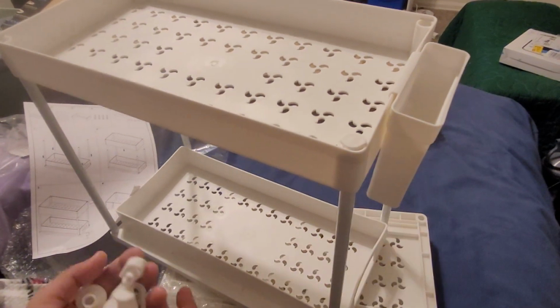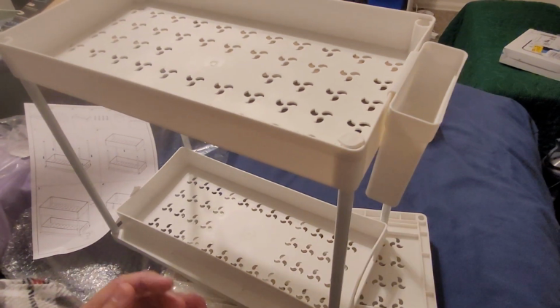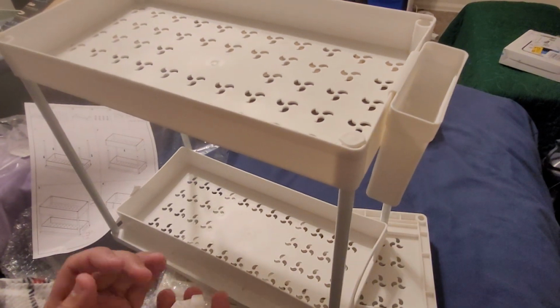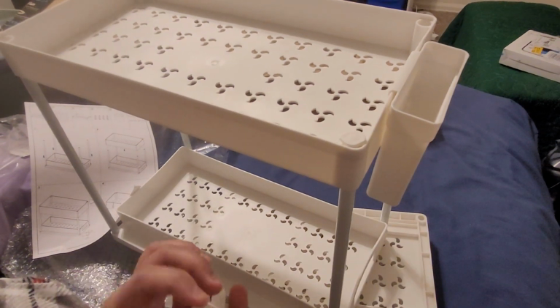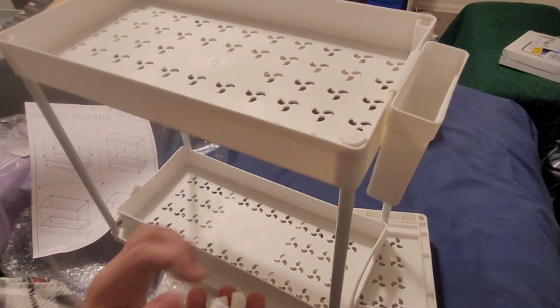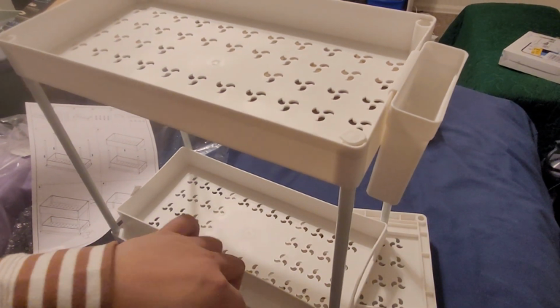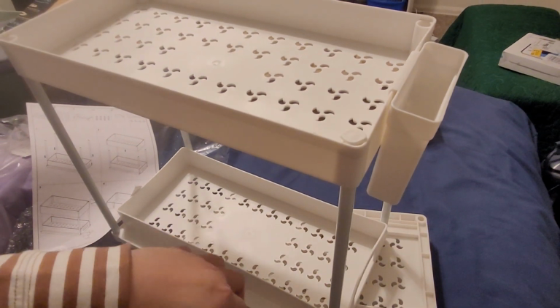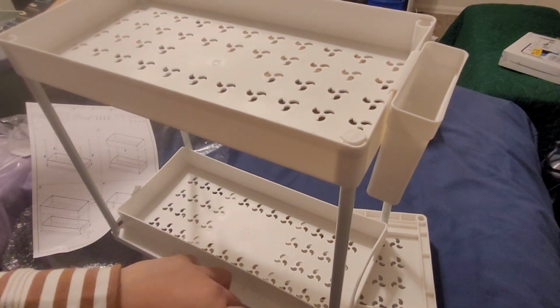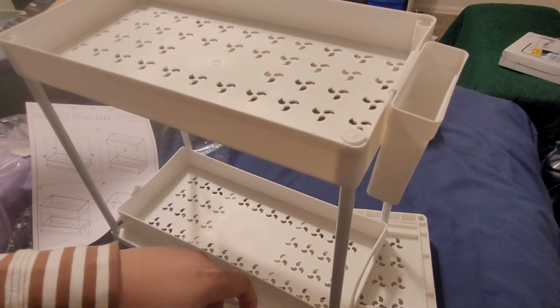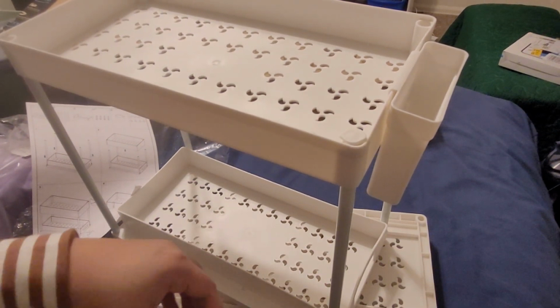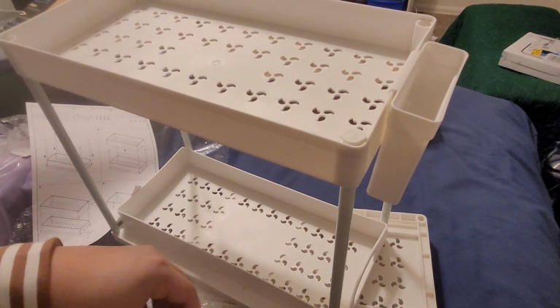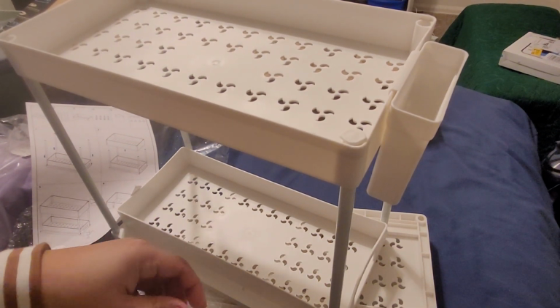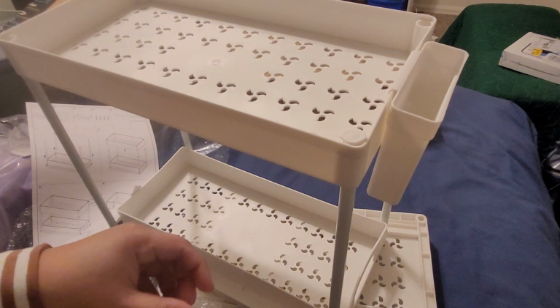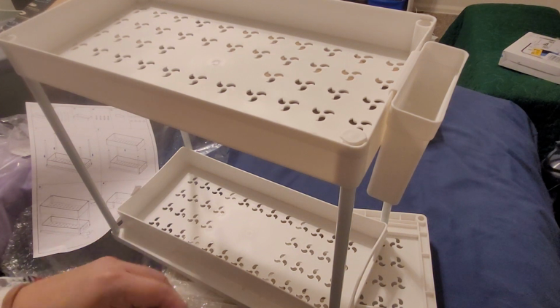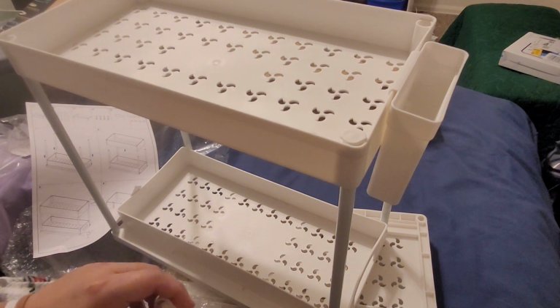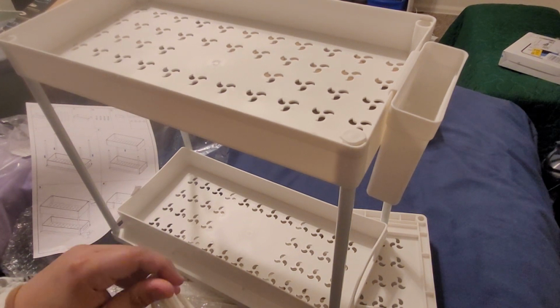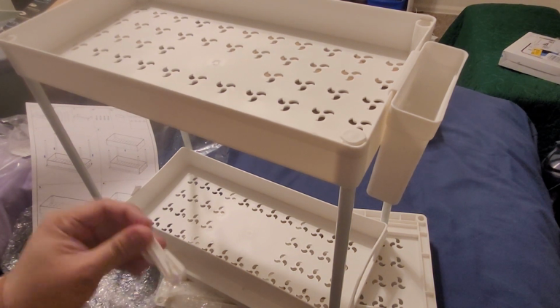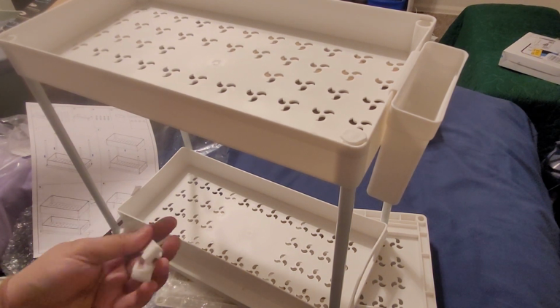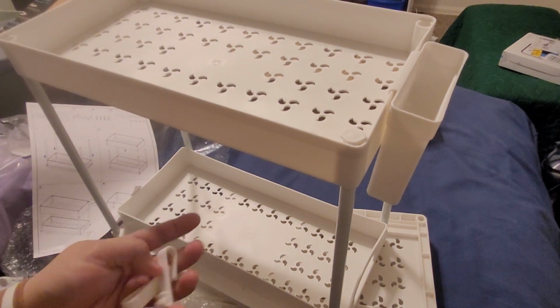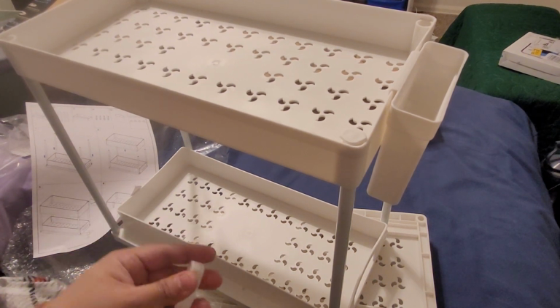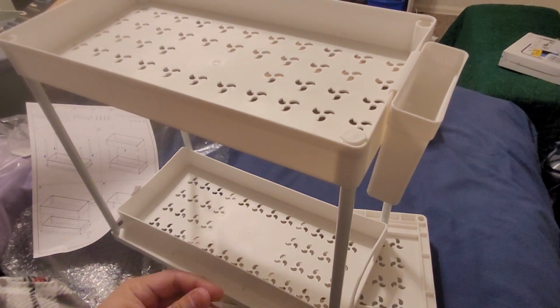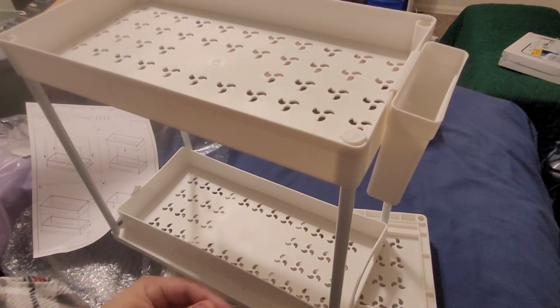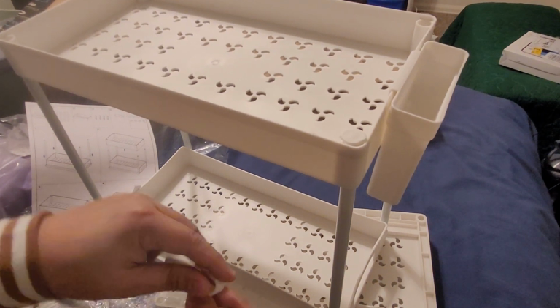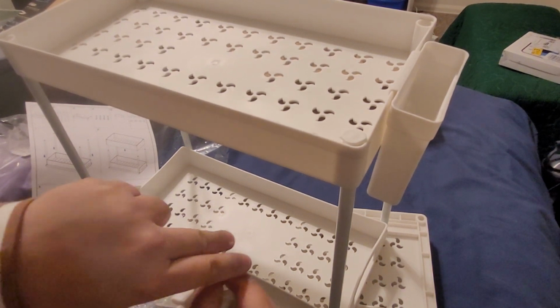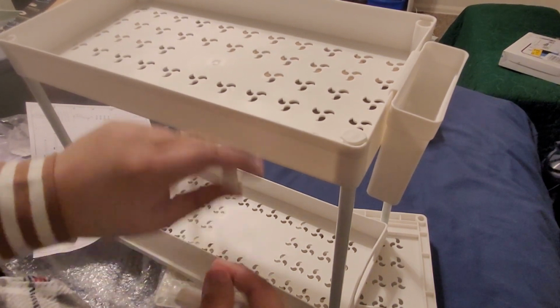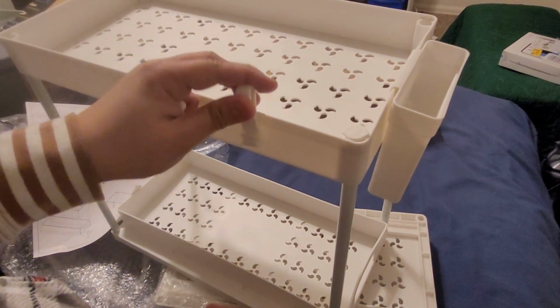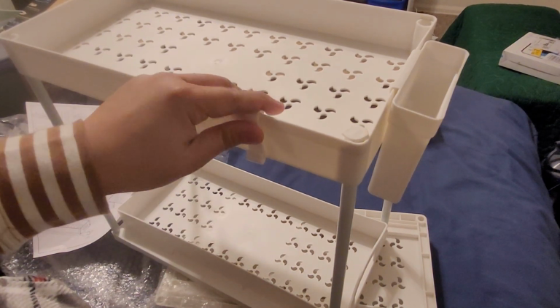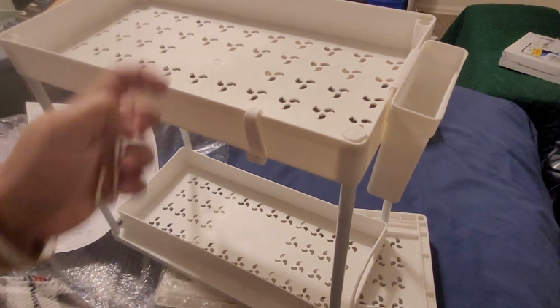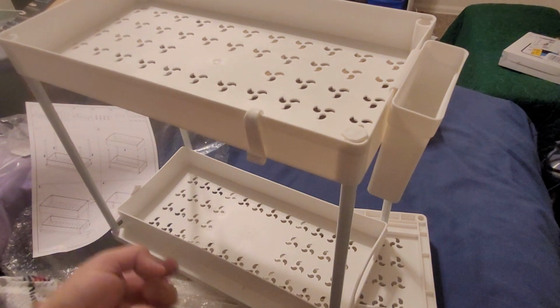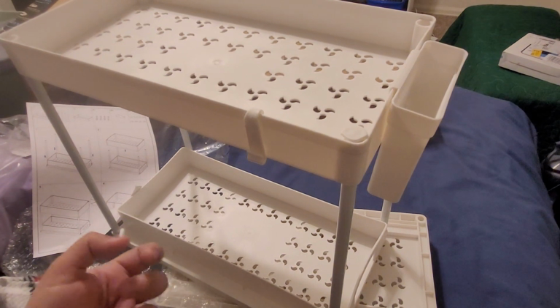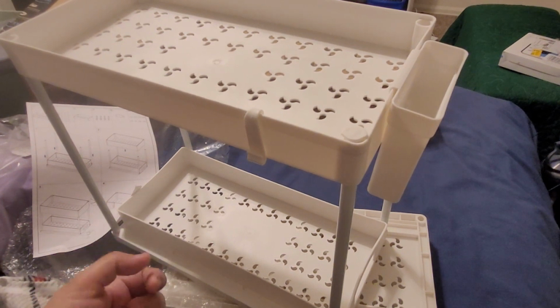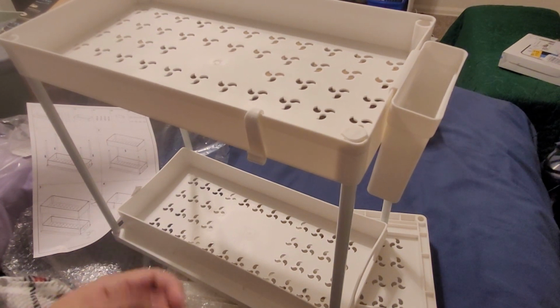Then we have some hooks that you can attach on the sides like this. They come with four hooks, so you can attach them on the side if you want to hang something.